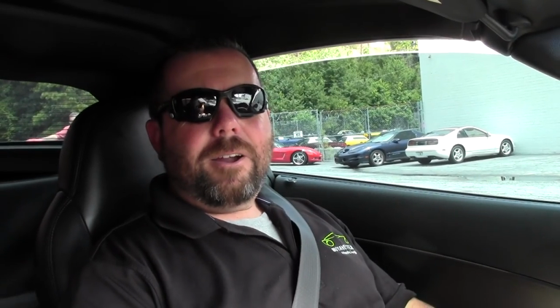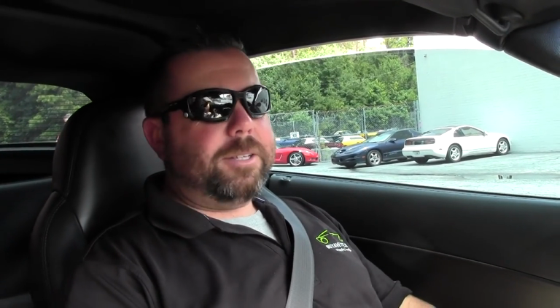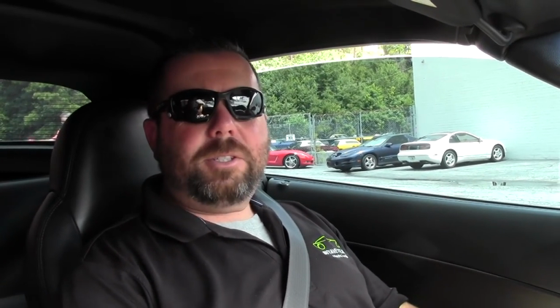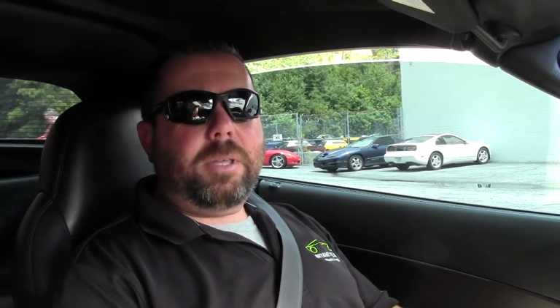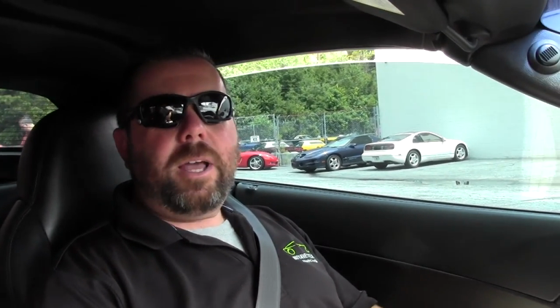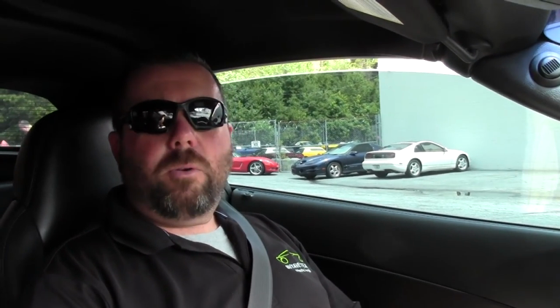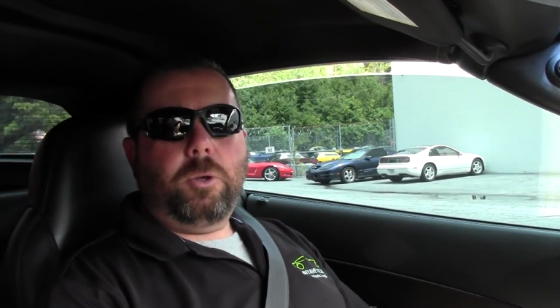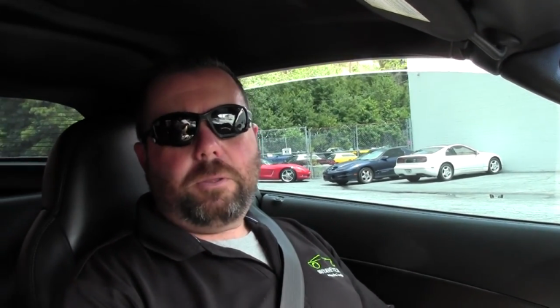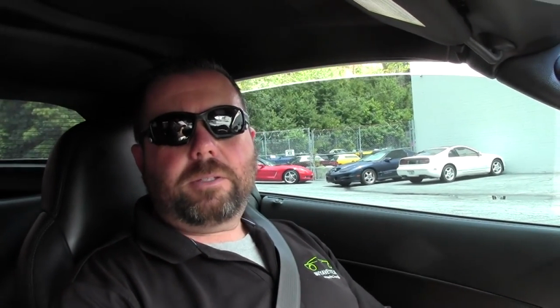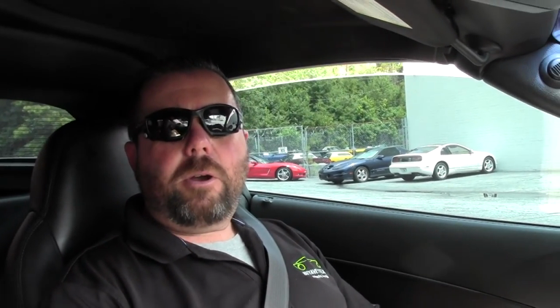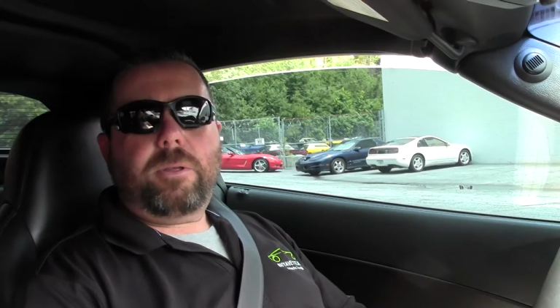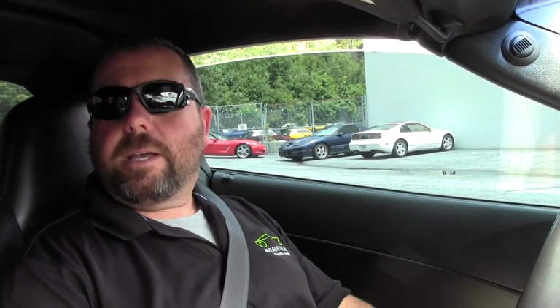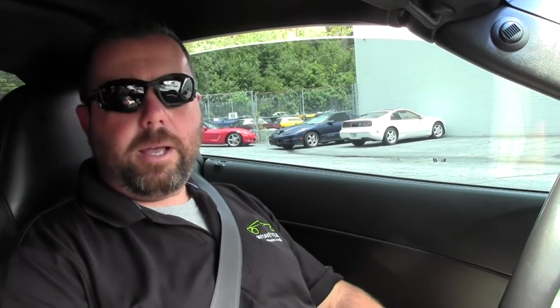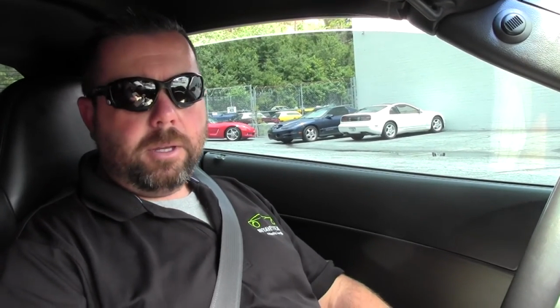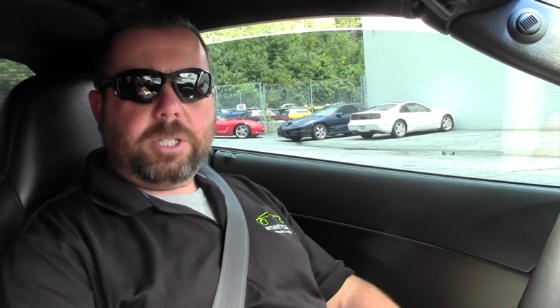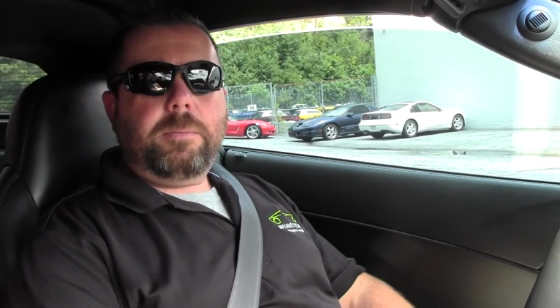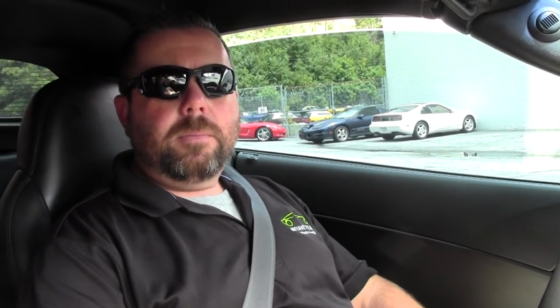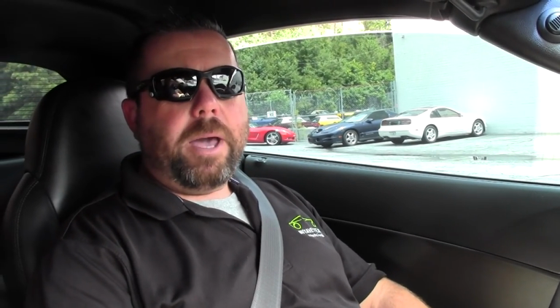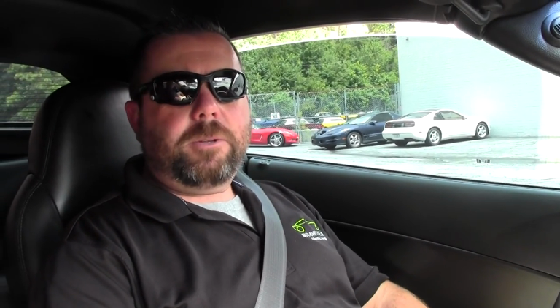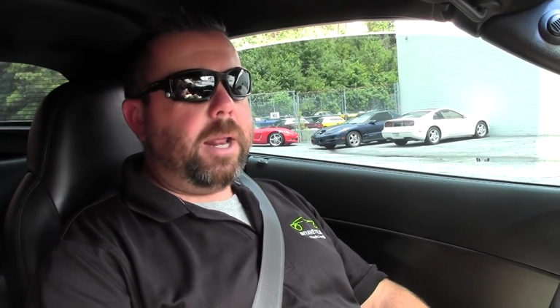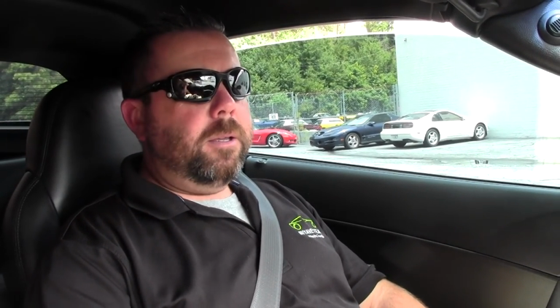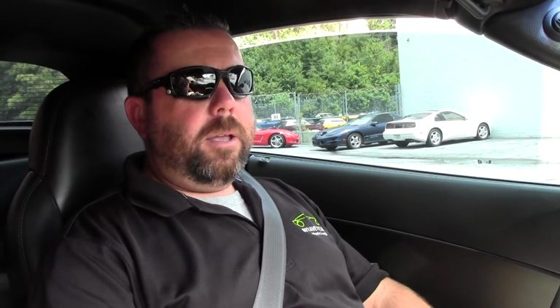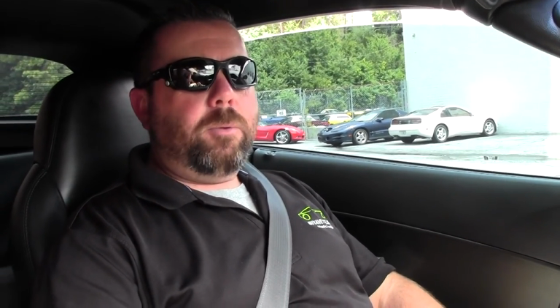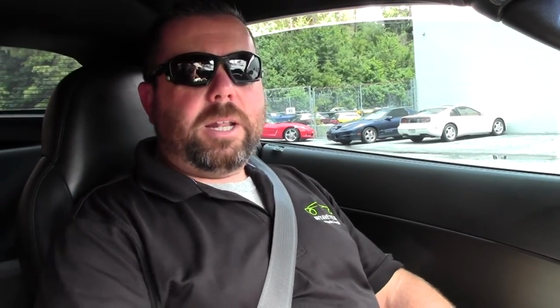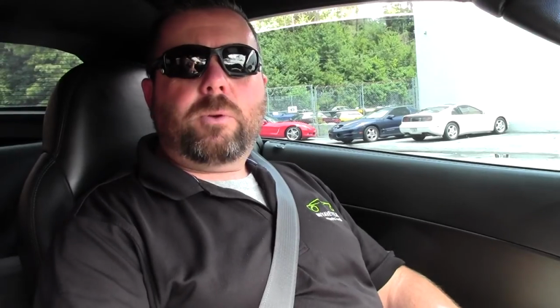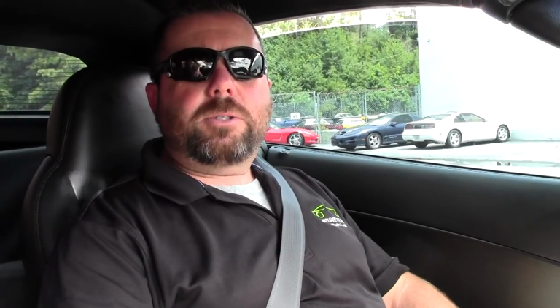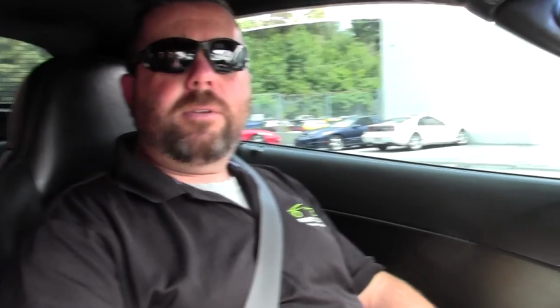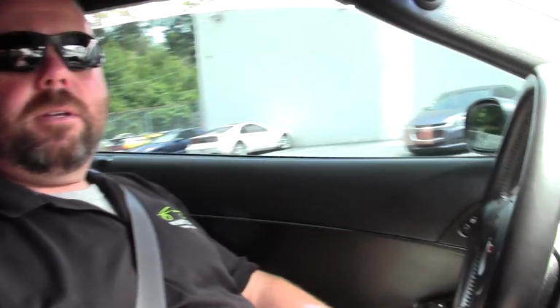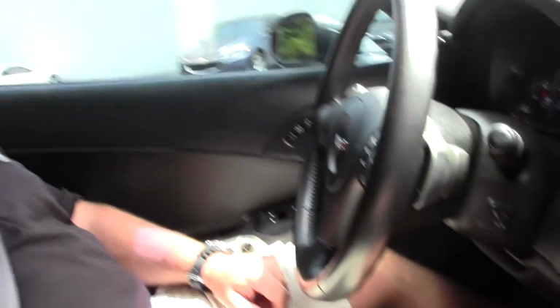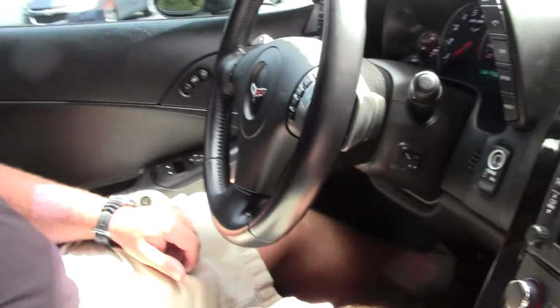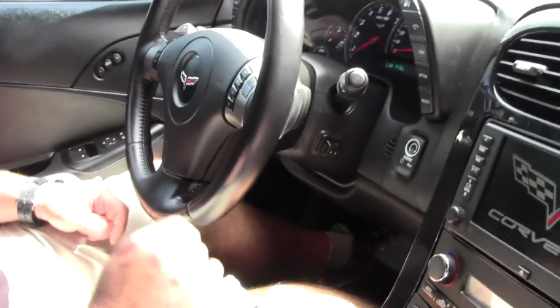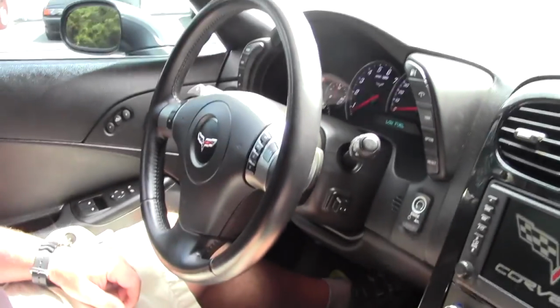Alright guys, this is the 2009 Corvette Coupe. It's a 3LT car with 33,000 miles, 6-speed paddle shift automatic. We're going to take it out for a quick test drive so you can see how it runs and drives.